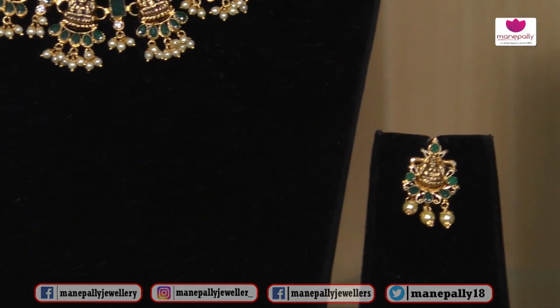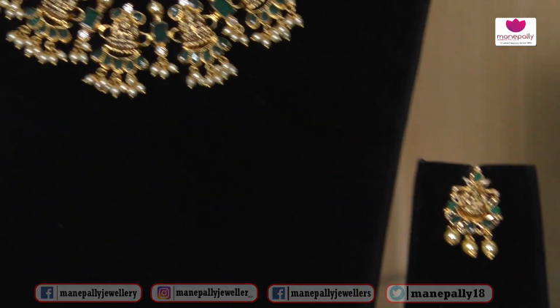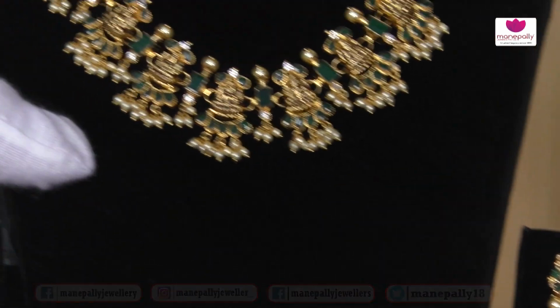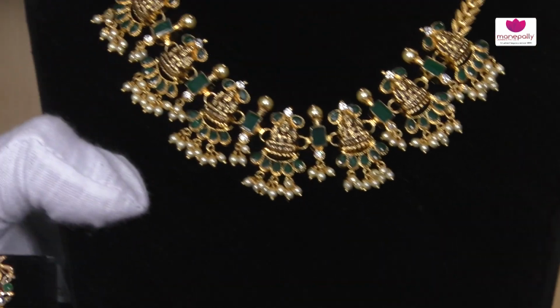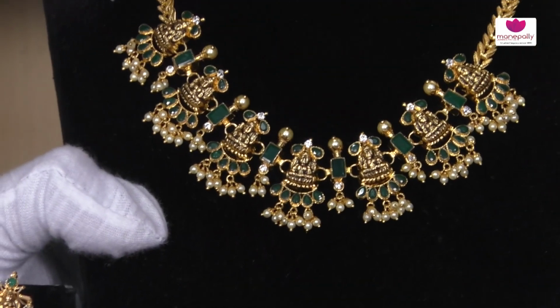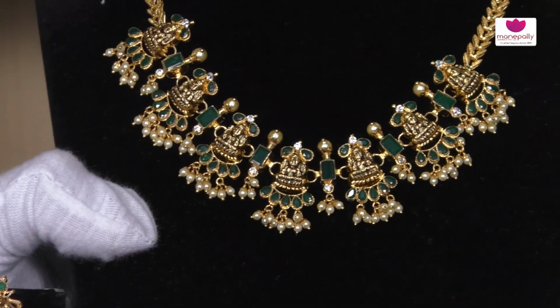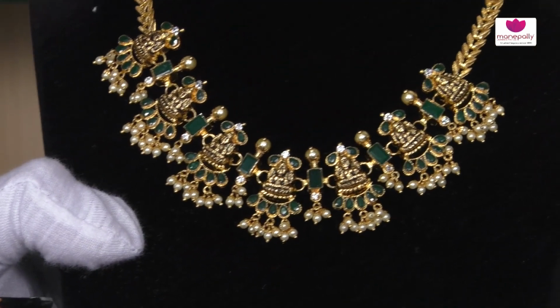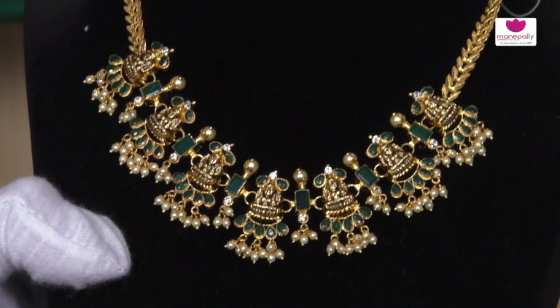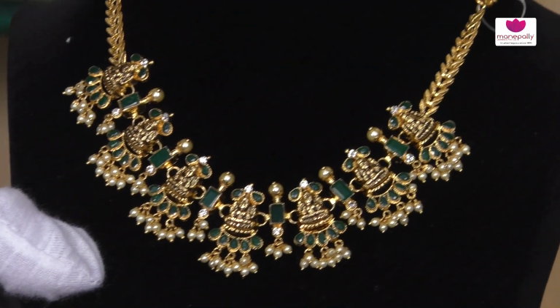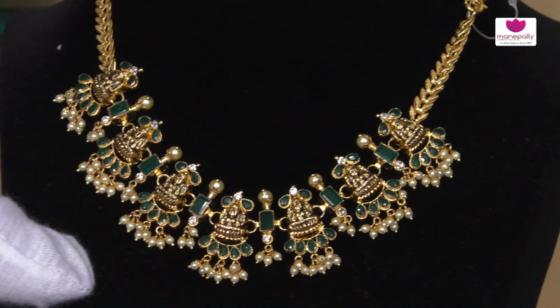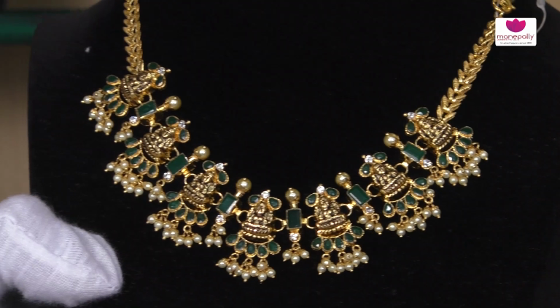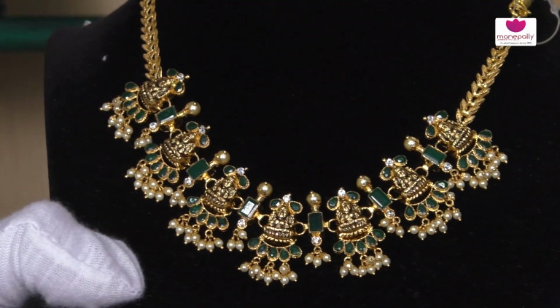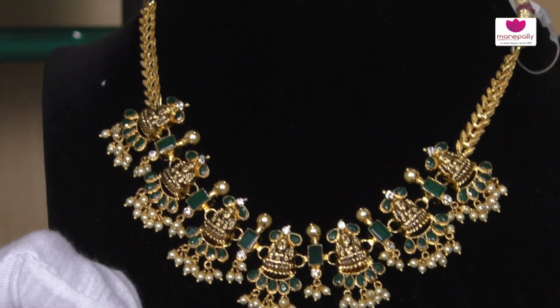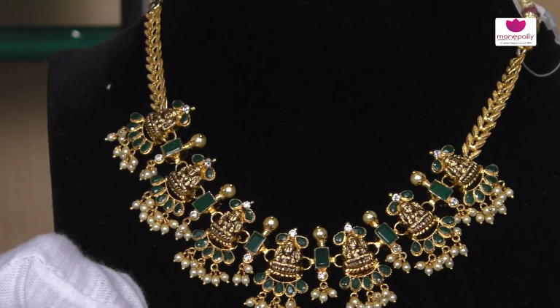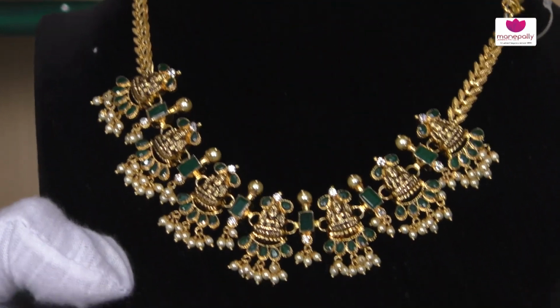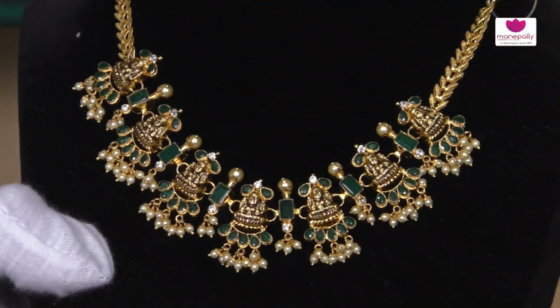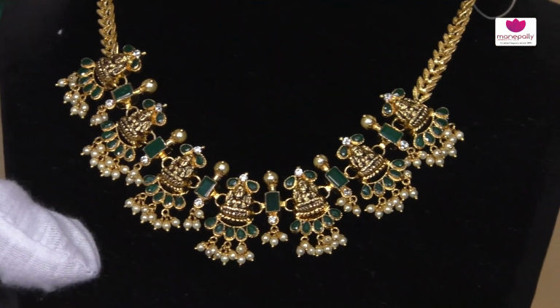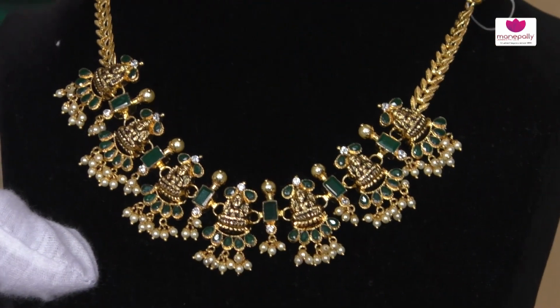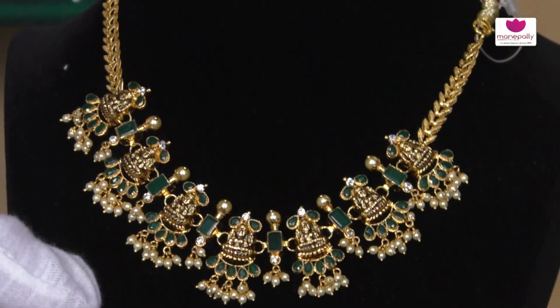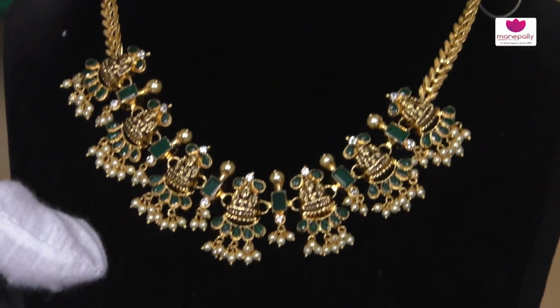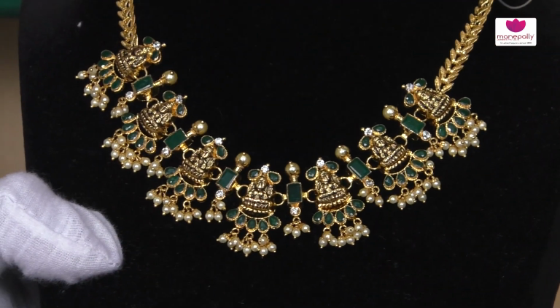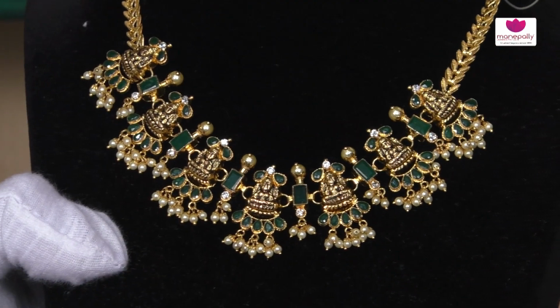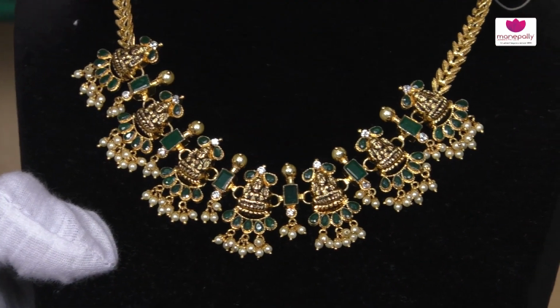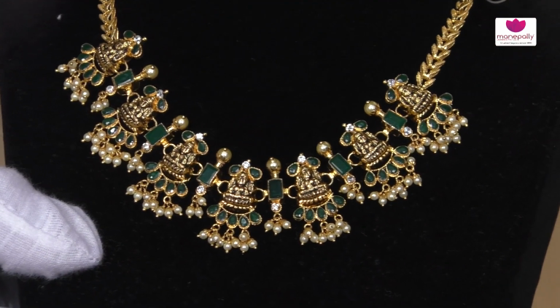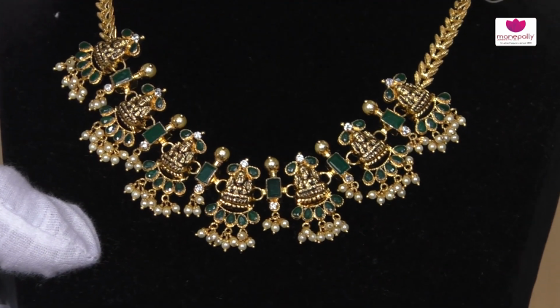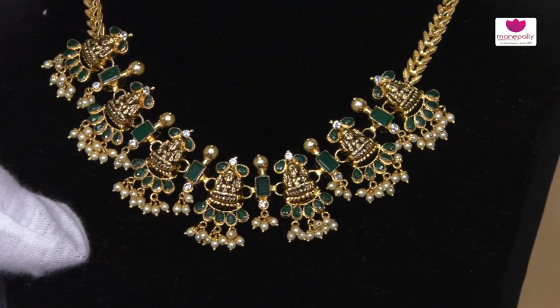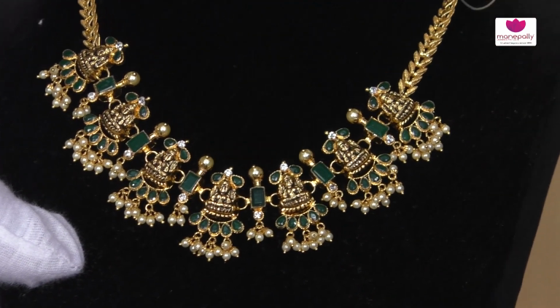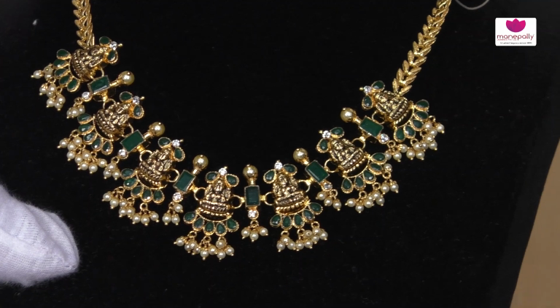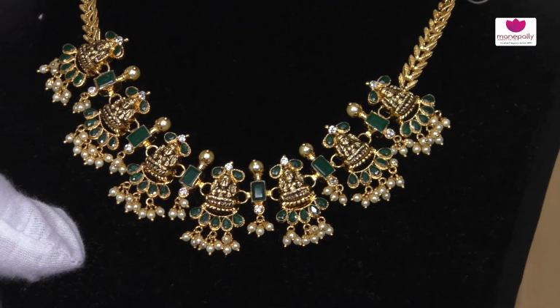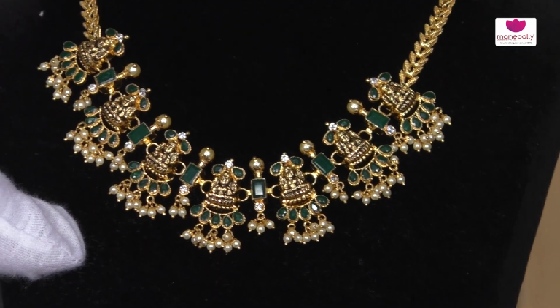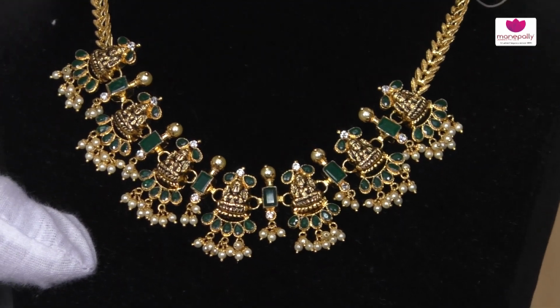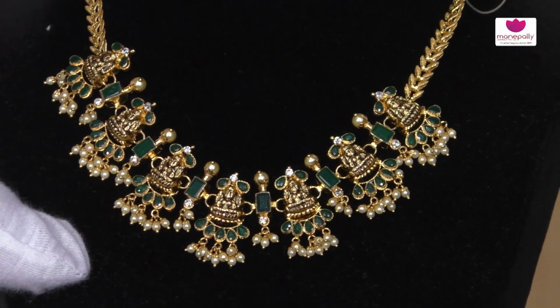How much weight is your size? 25 grams, it is for the light weight, for the exclusive design. How do you have the customising weight for this weight? It is a customised option.